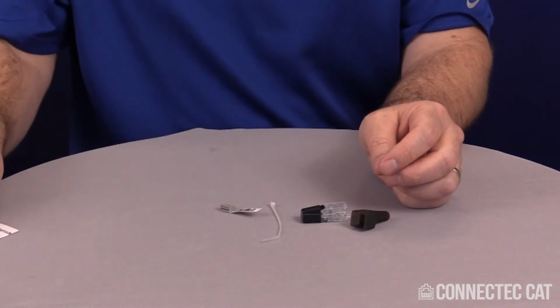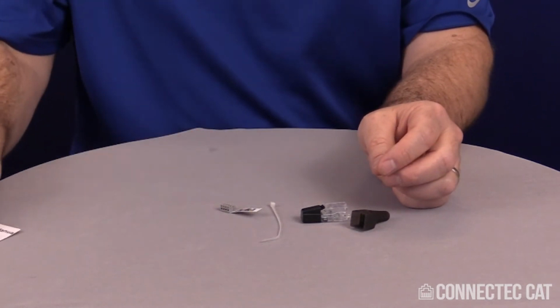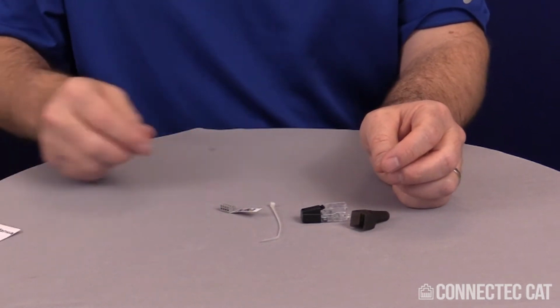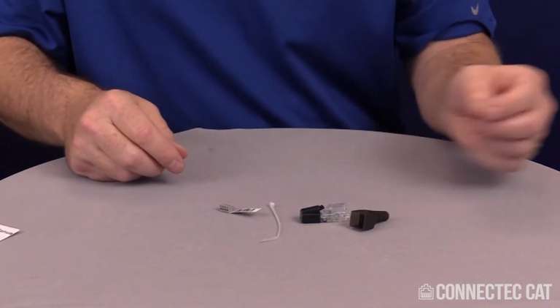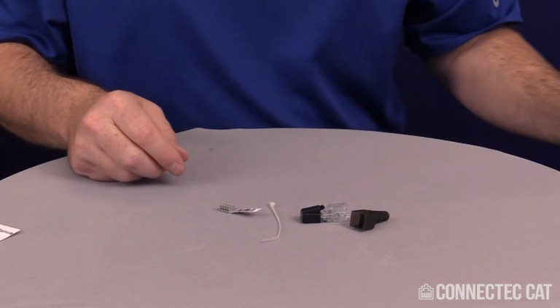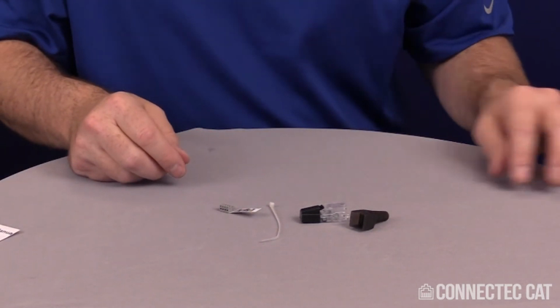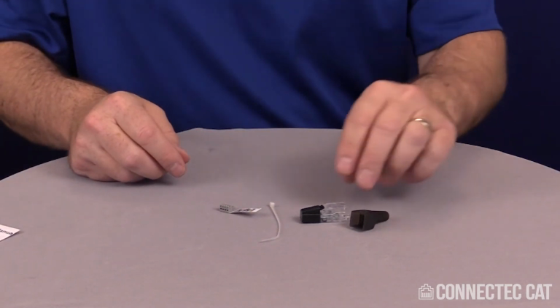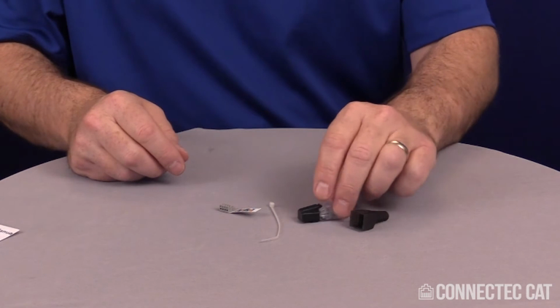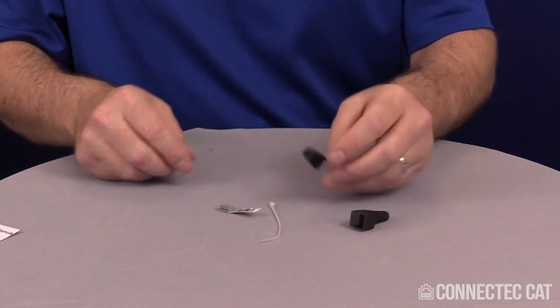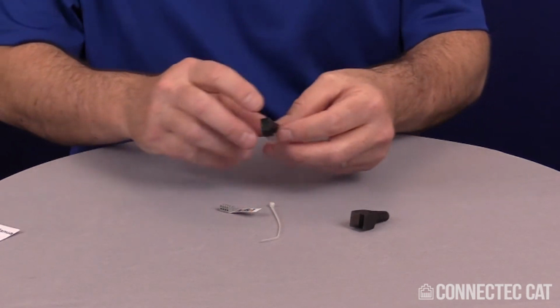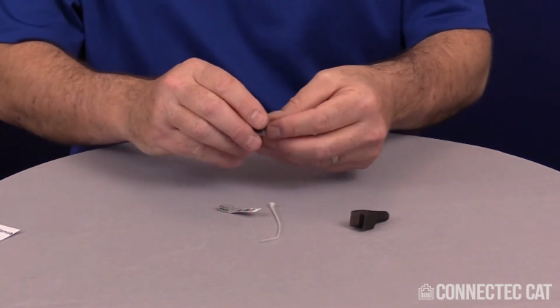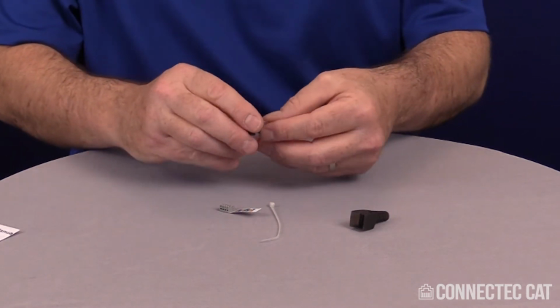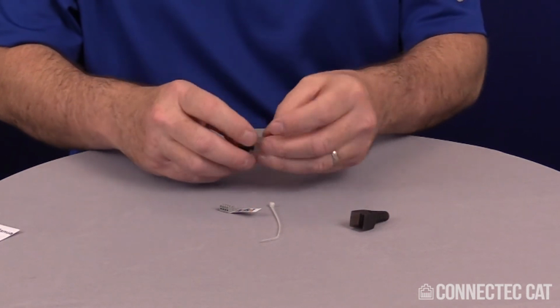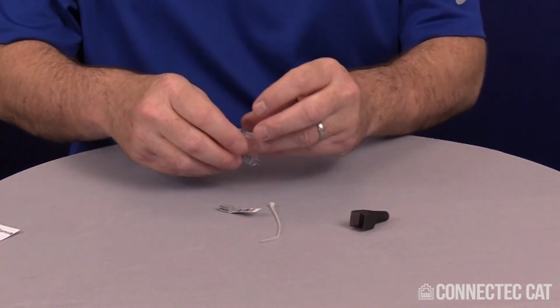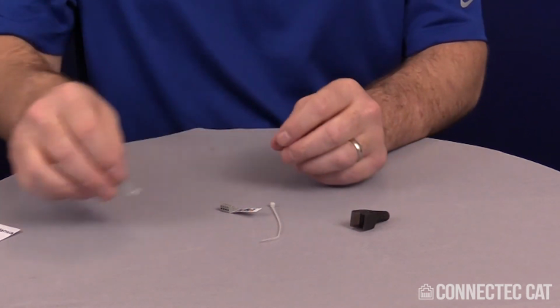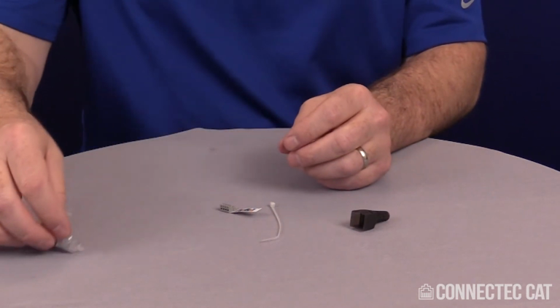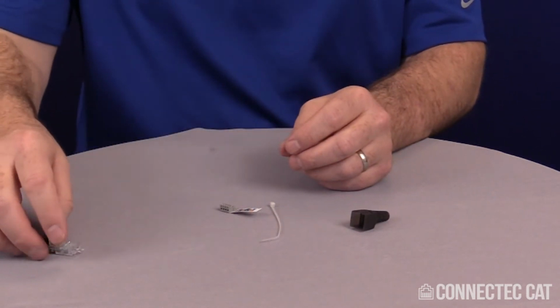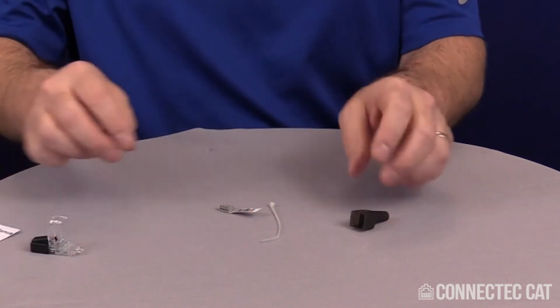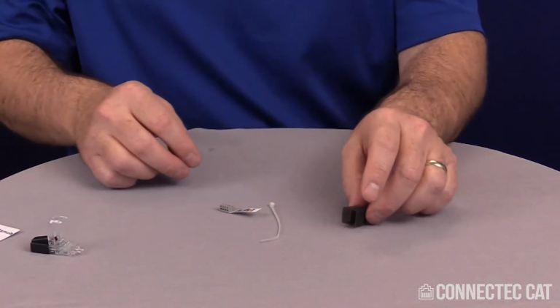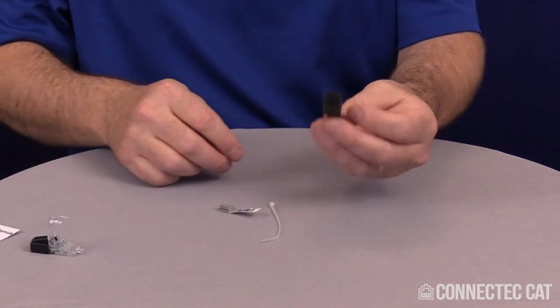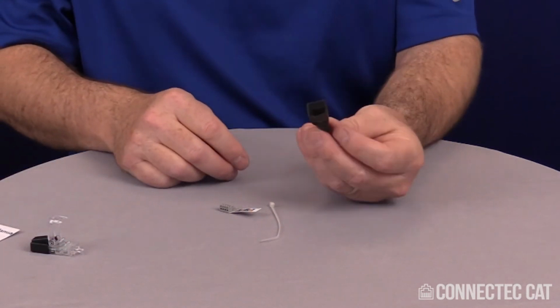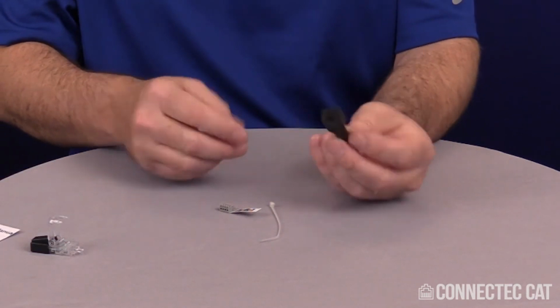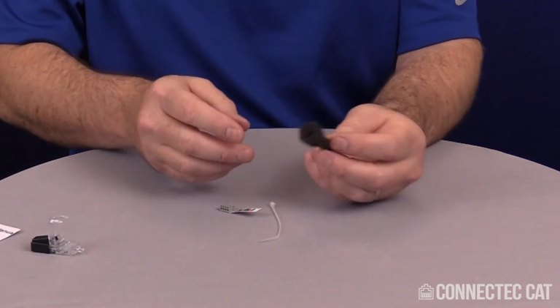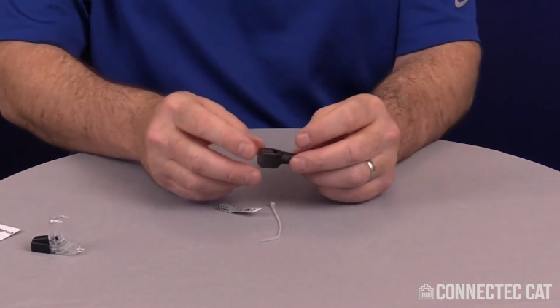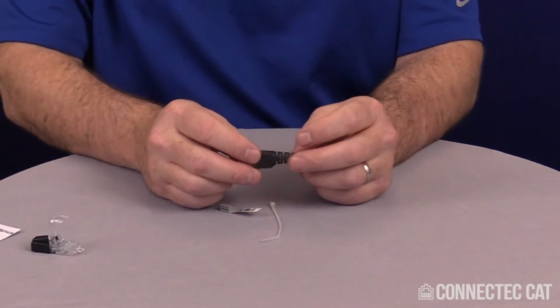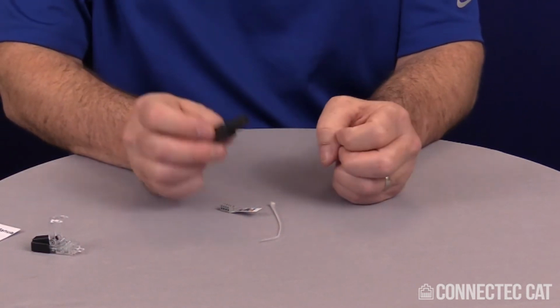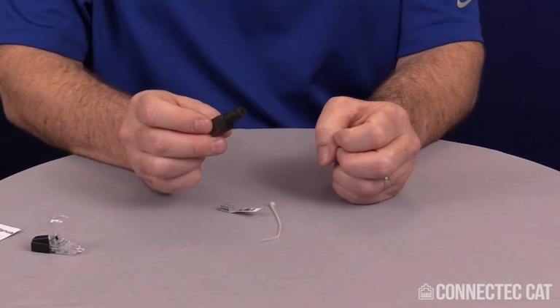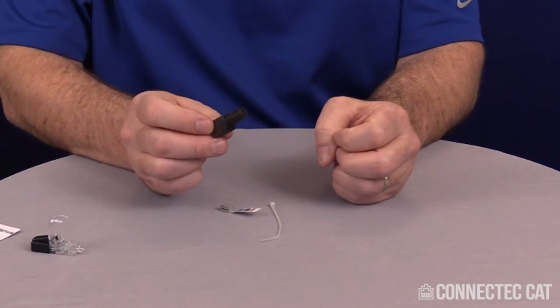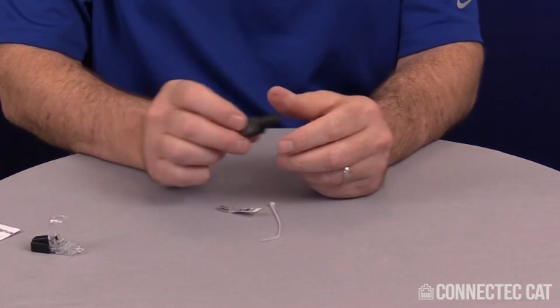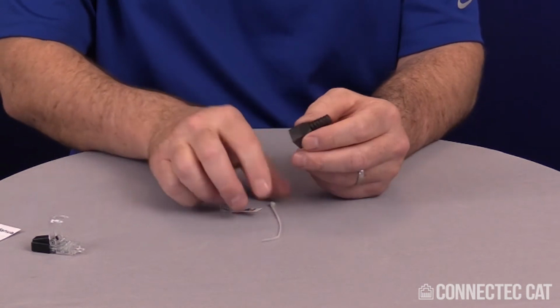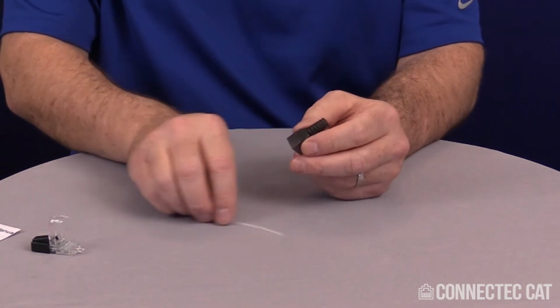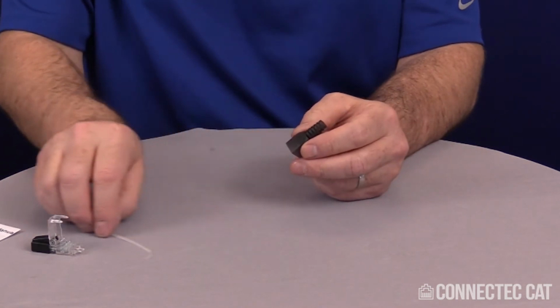One difference on the instructions that I do for this is I strip my cable 2 inches instead of 1.2 inches. But the first step with these field terminable plugs is to size your boot correctly to the cable.